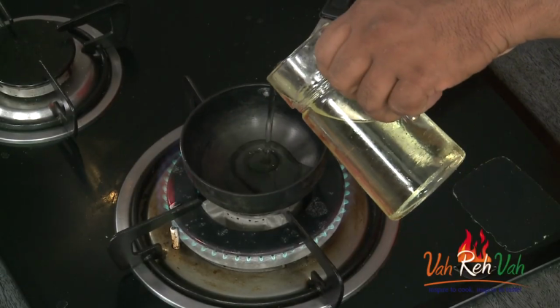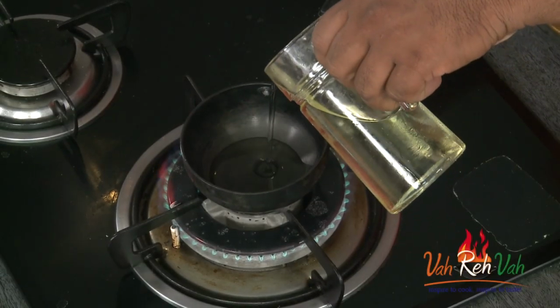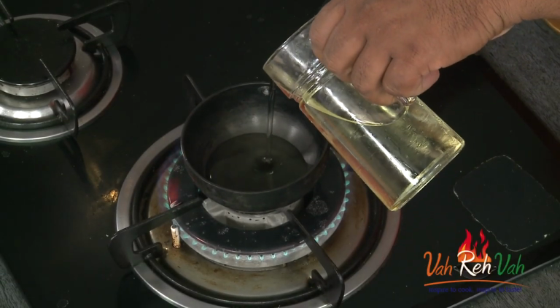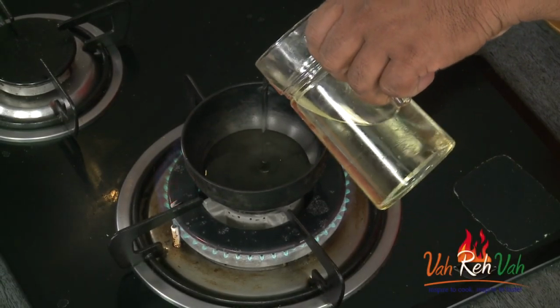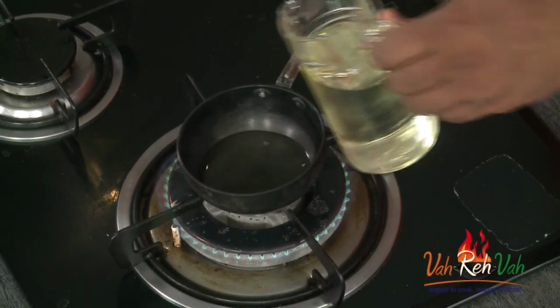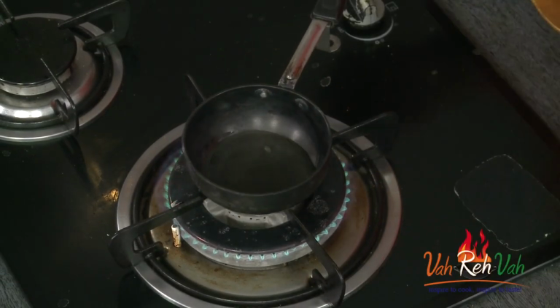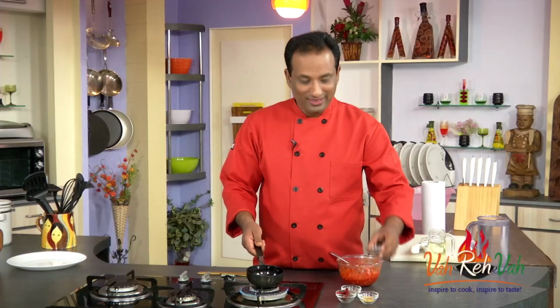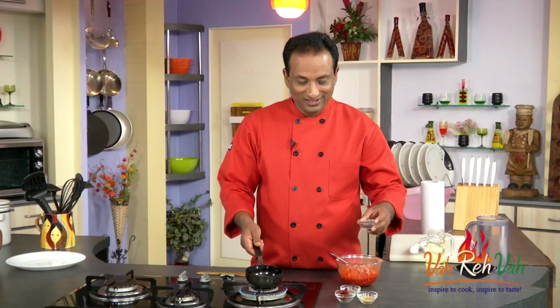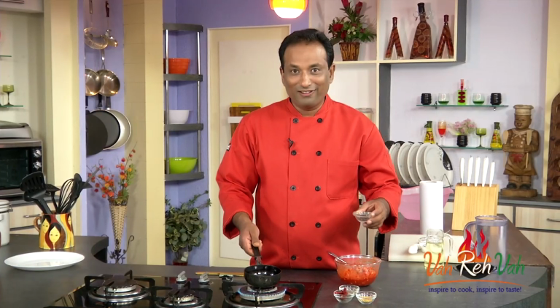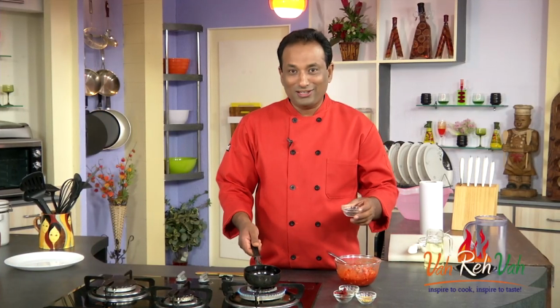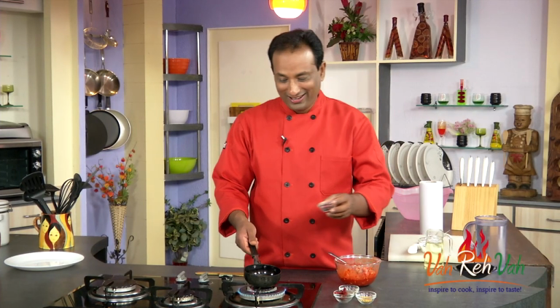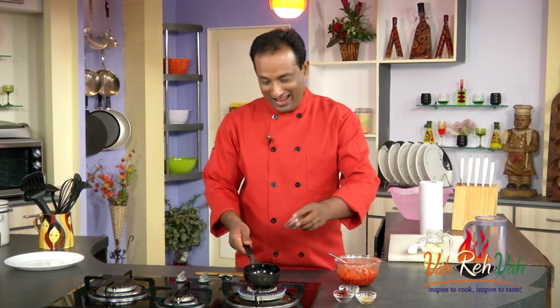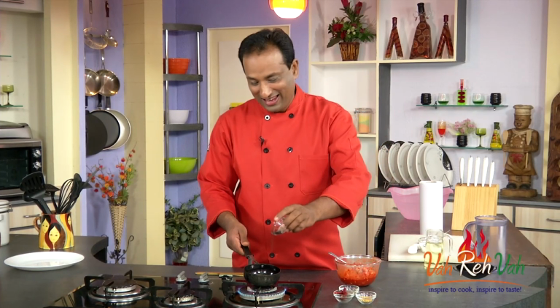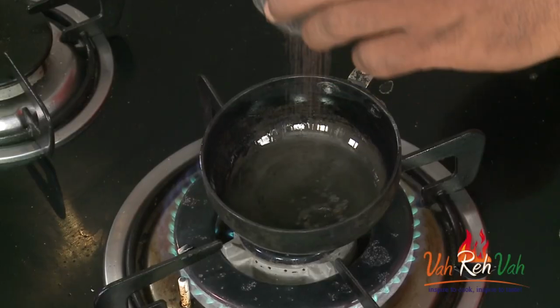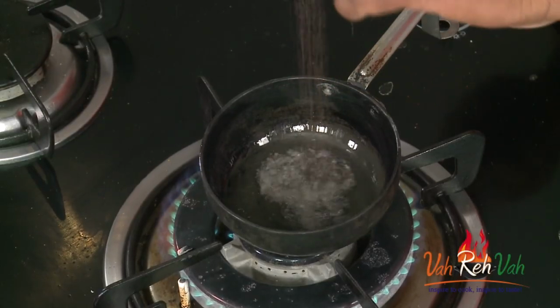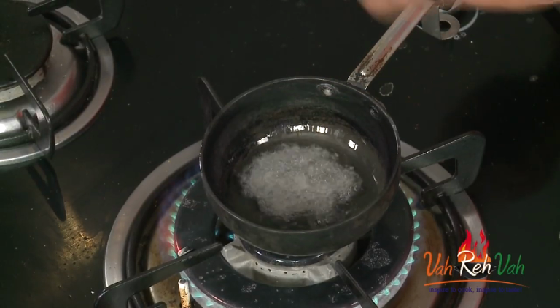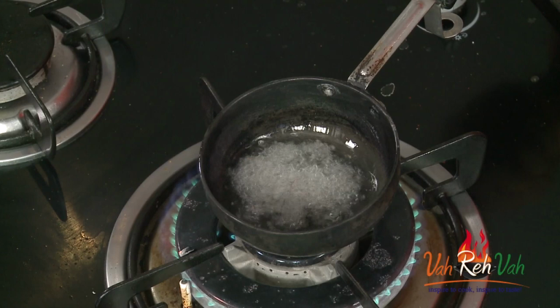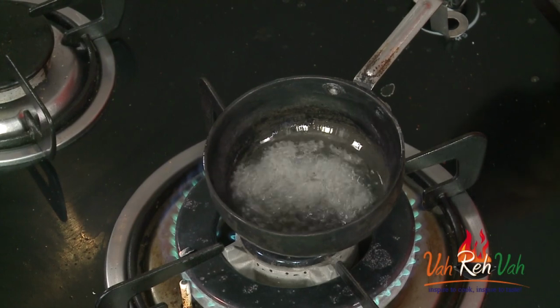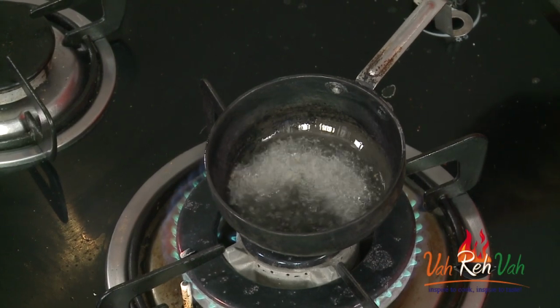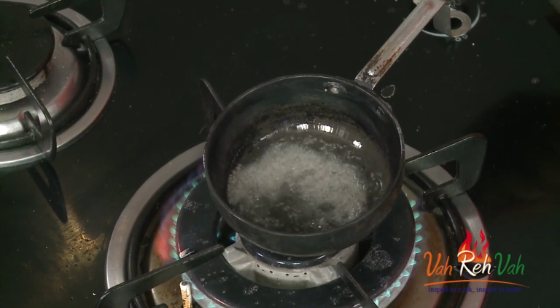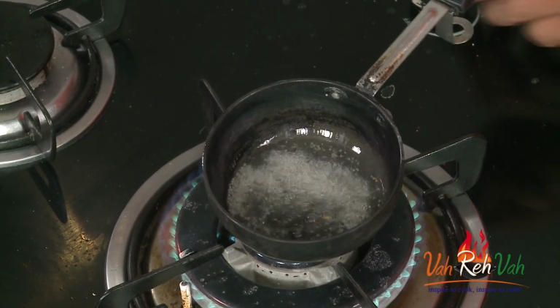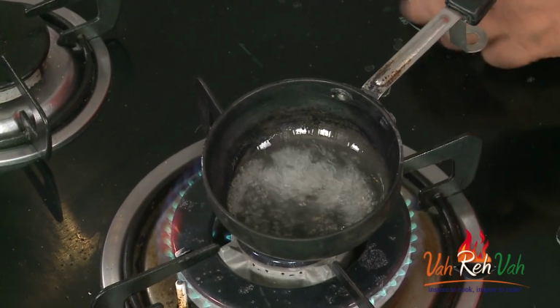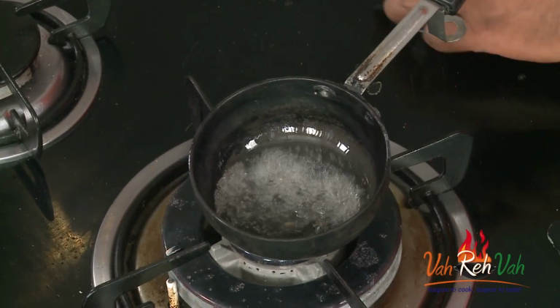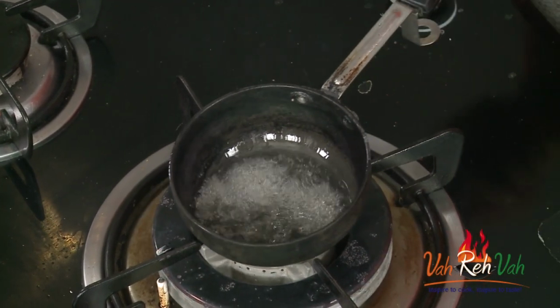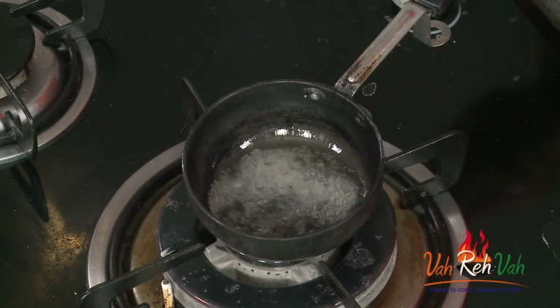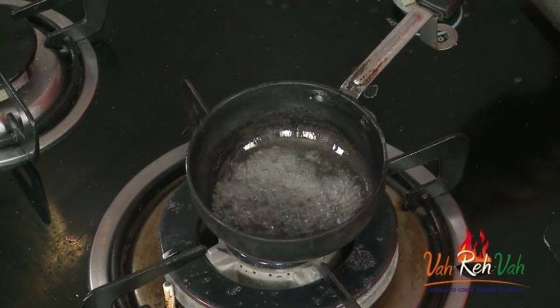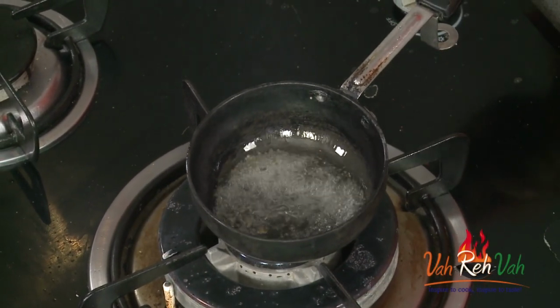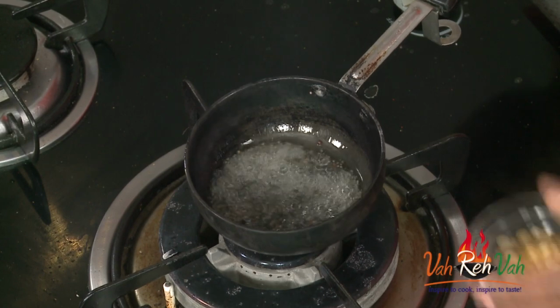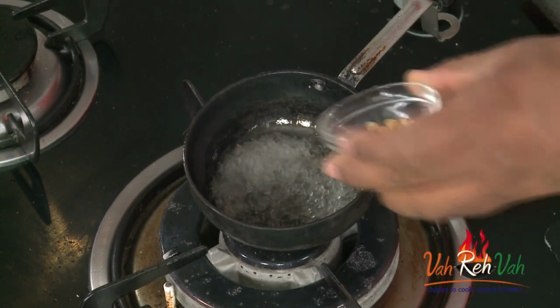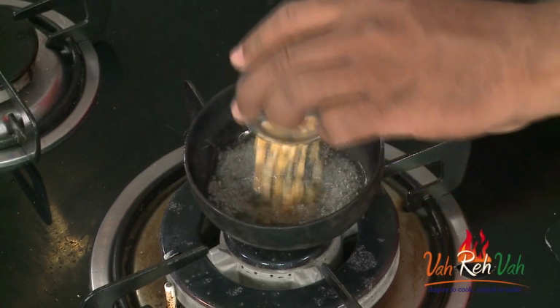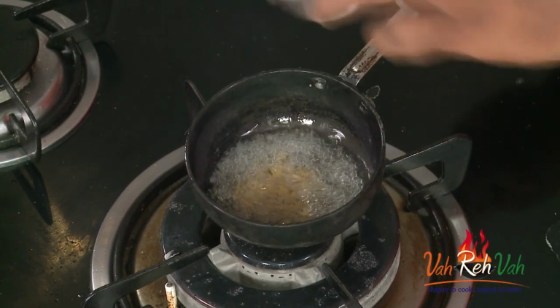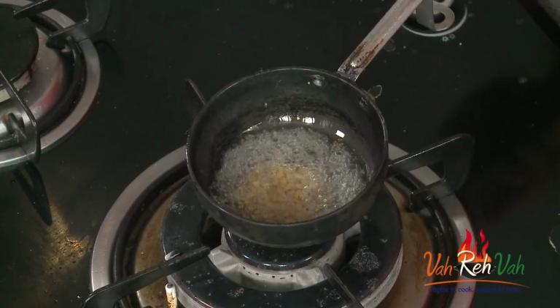A little extra oil is also good. Heat the oil and then add mustard seeds. Look at the way the mustard seeds sizzle — switch off the flame, and then add chana dal. The residual heat is enough for the chana dal to cook.